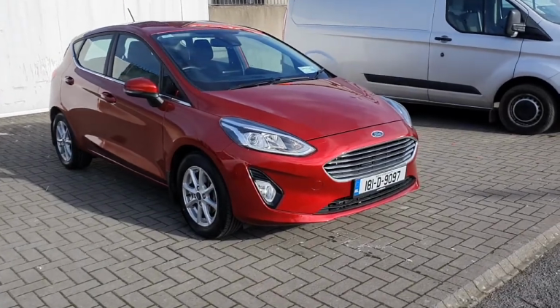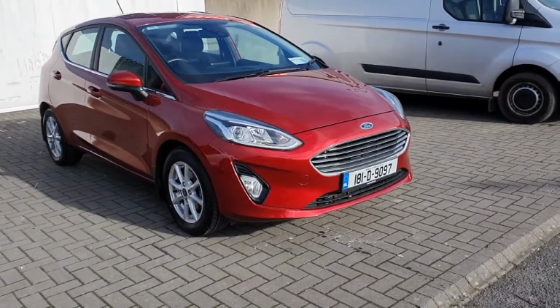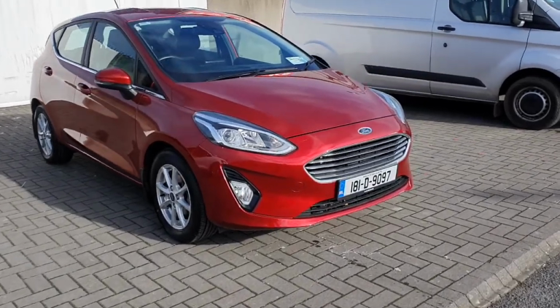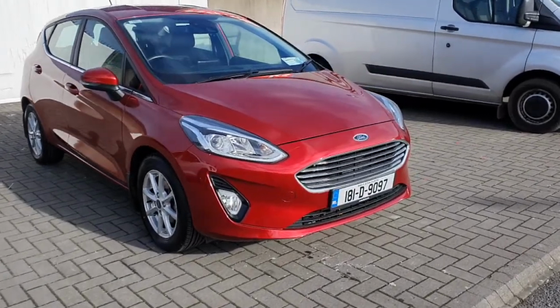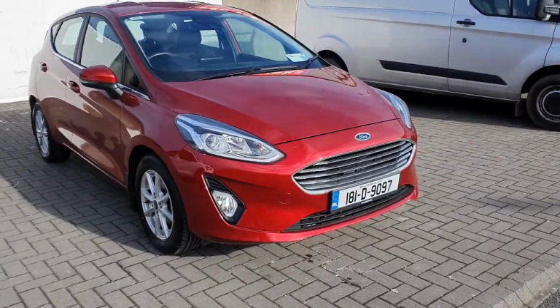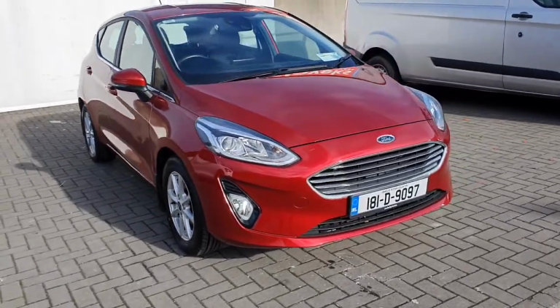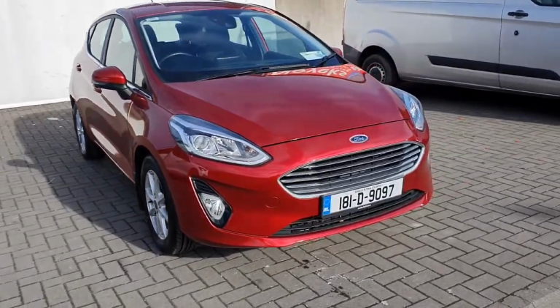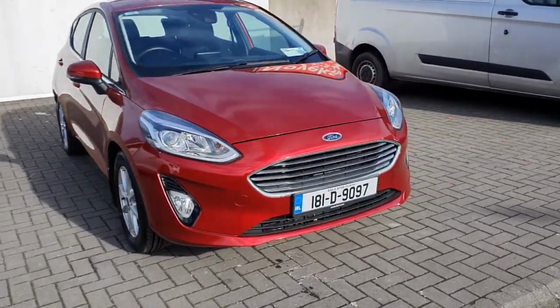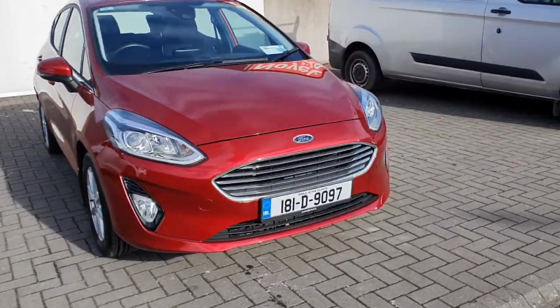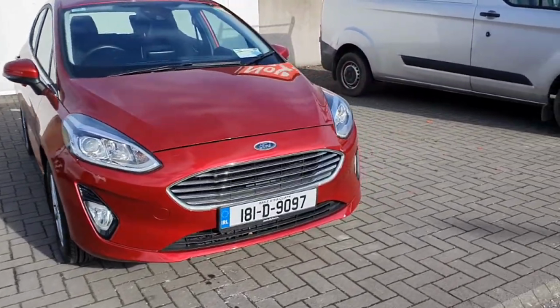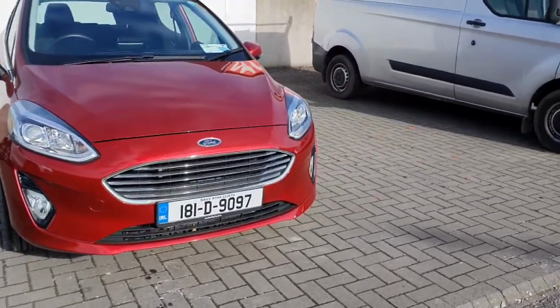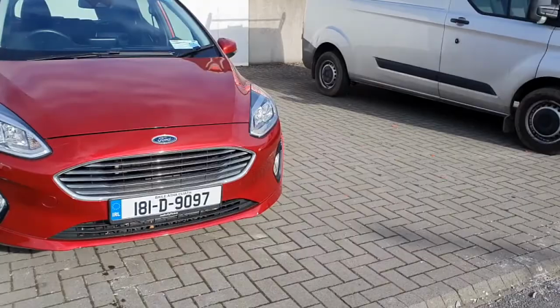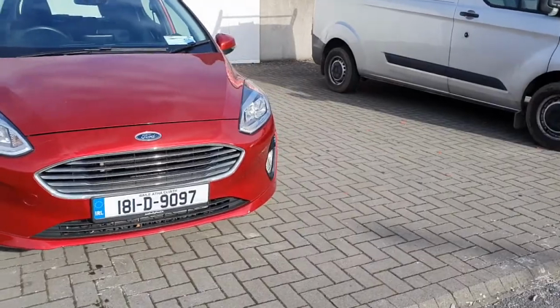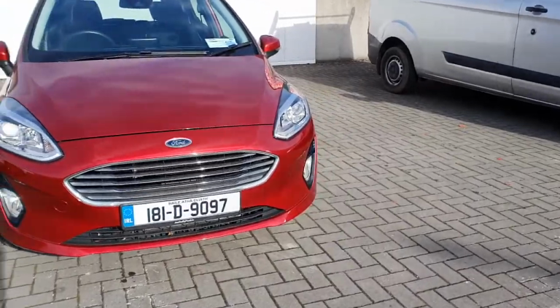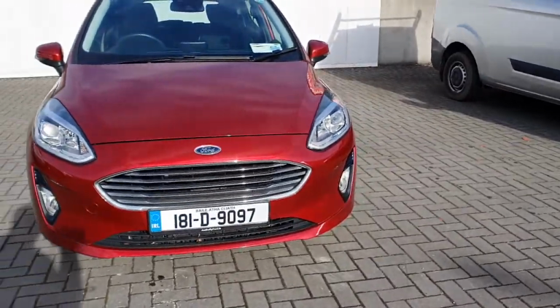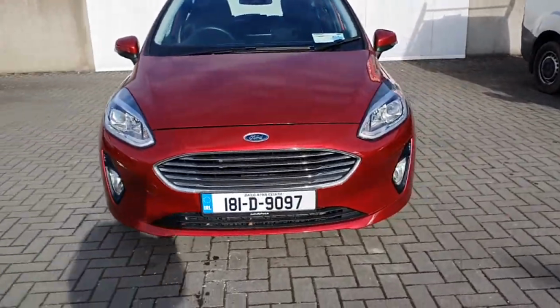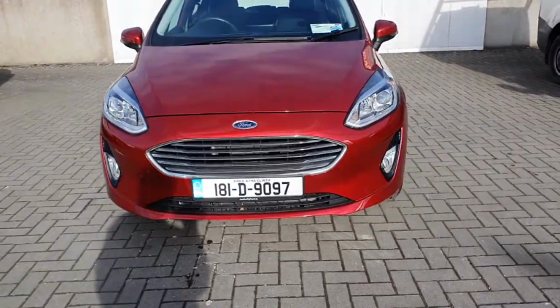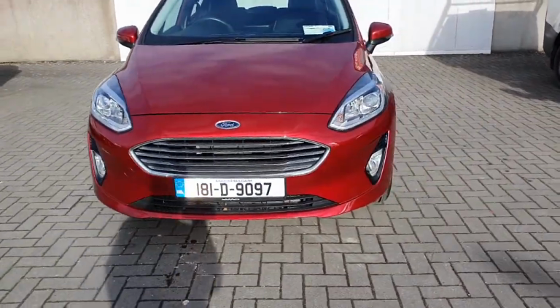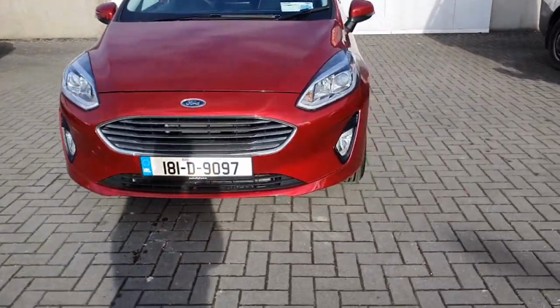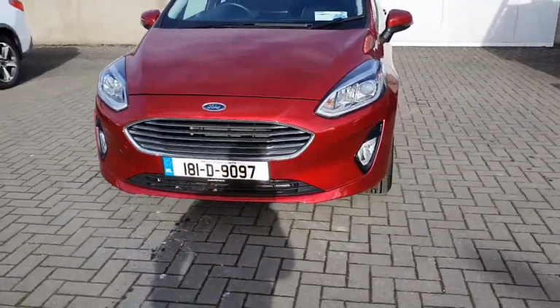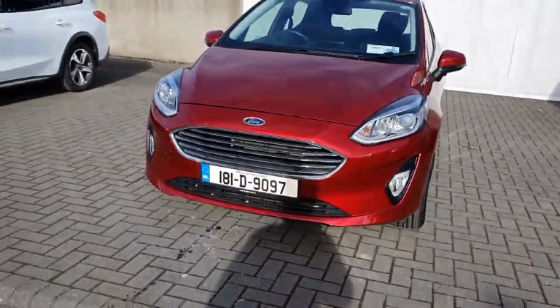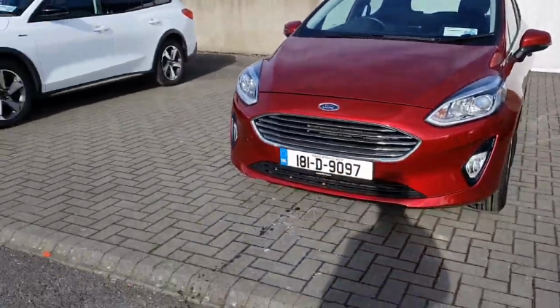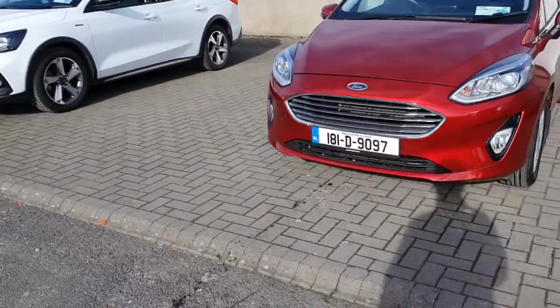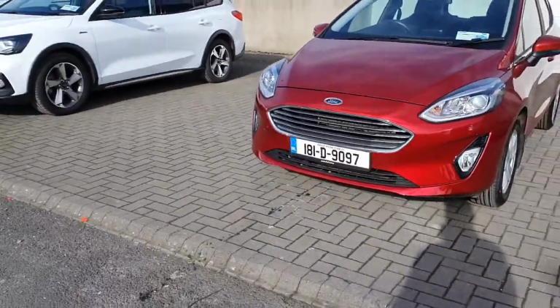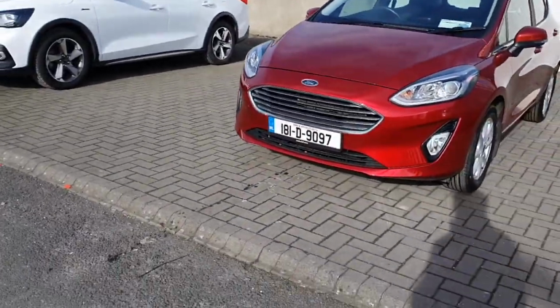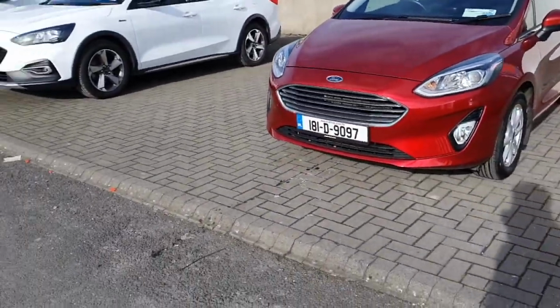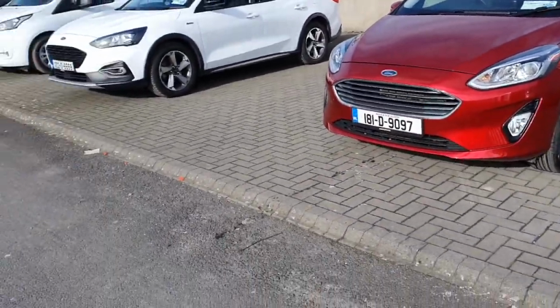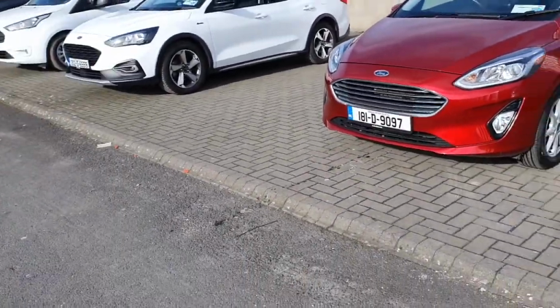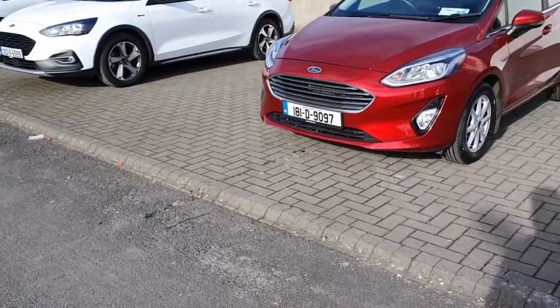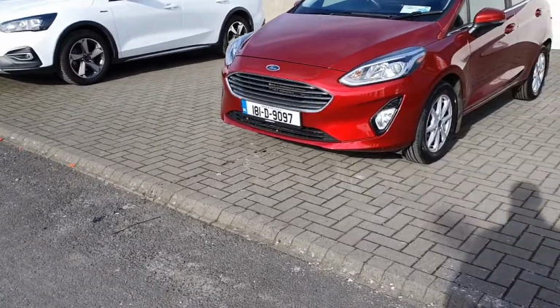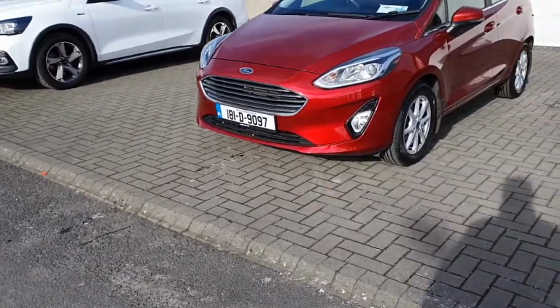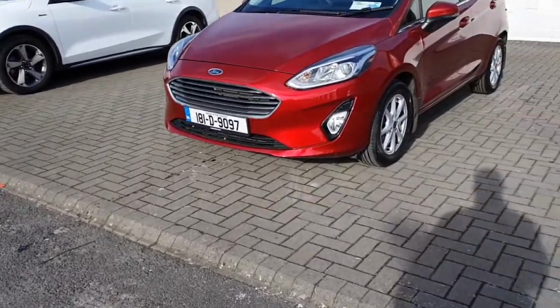Hello and welcome to Geoffrey Ford Online News Car Sales. Here today we have this 2018 Ford Fiesta Titanium 1.1 litre petrol with 85bhp.